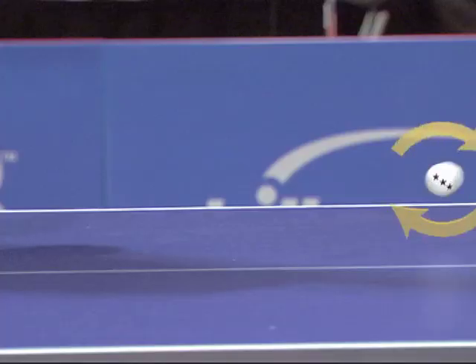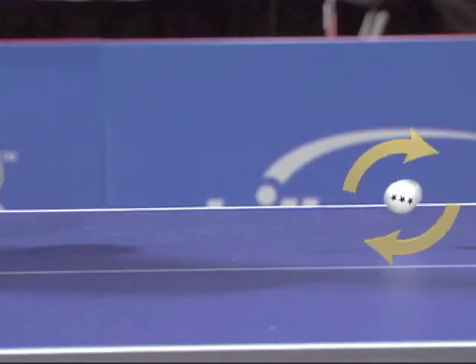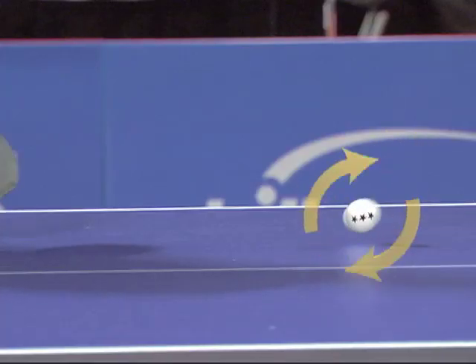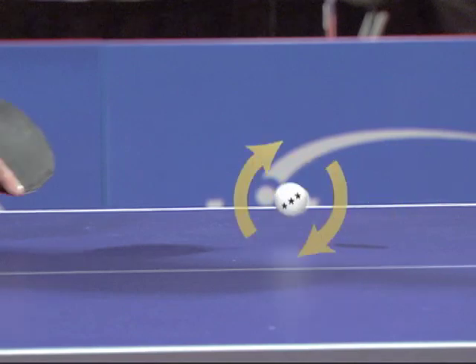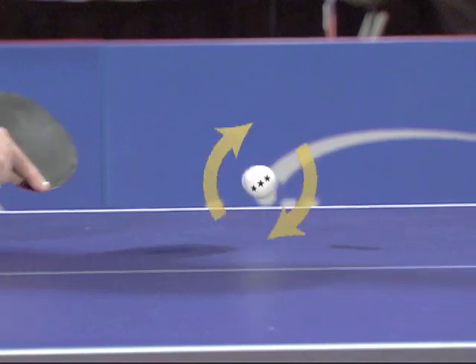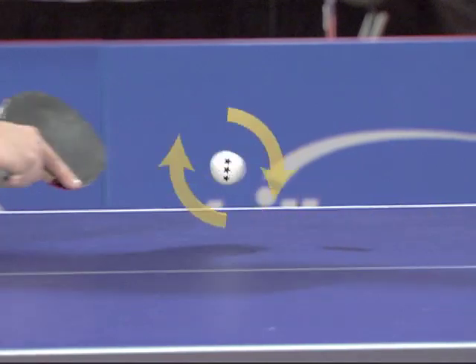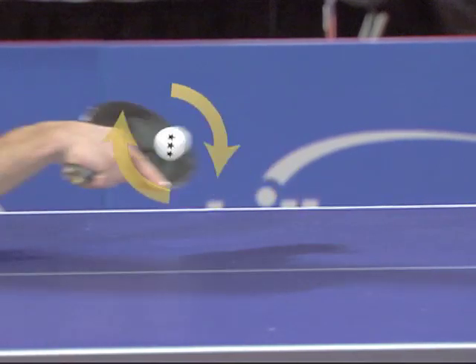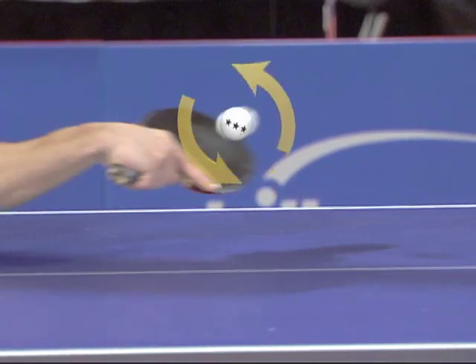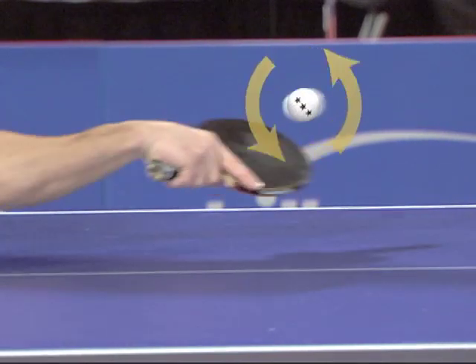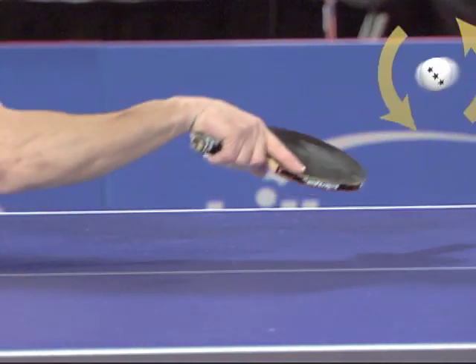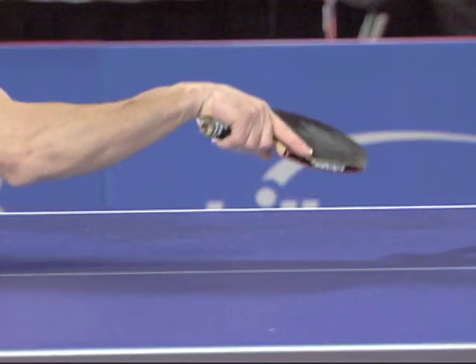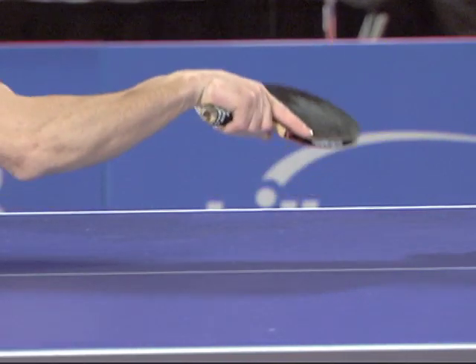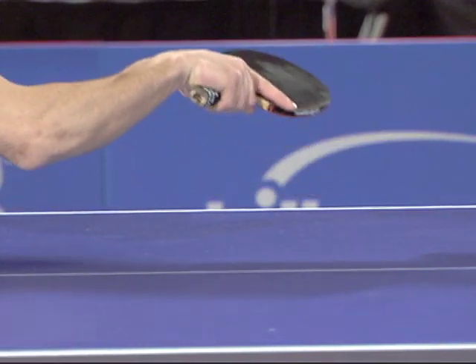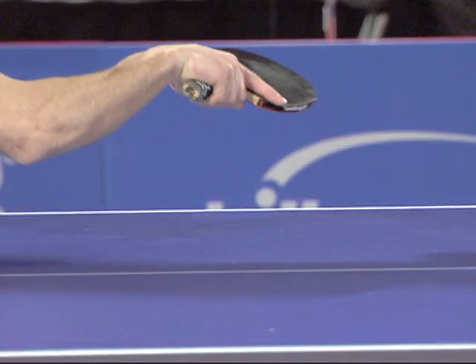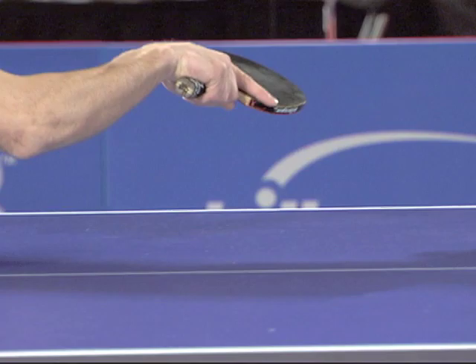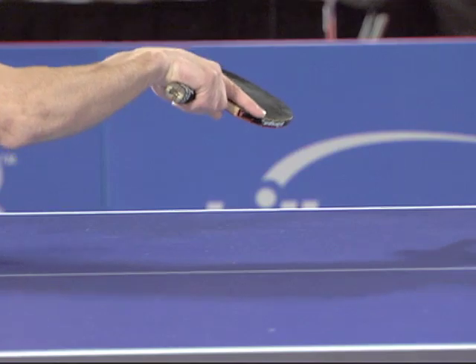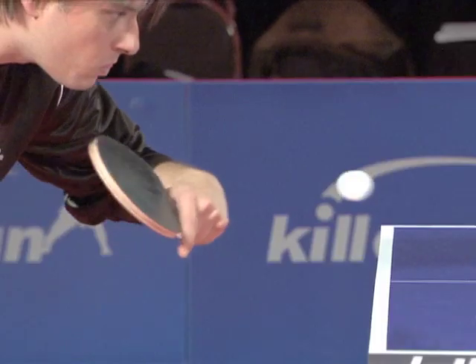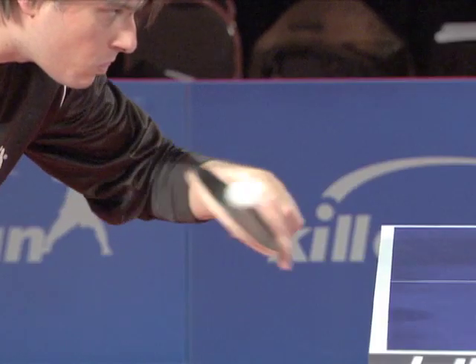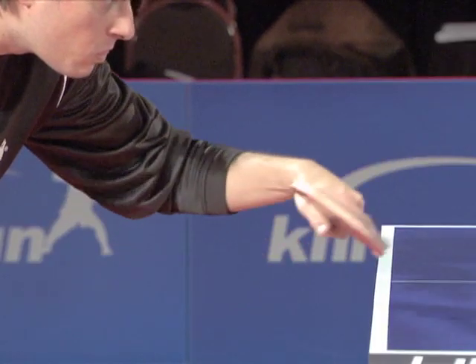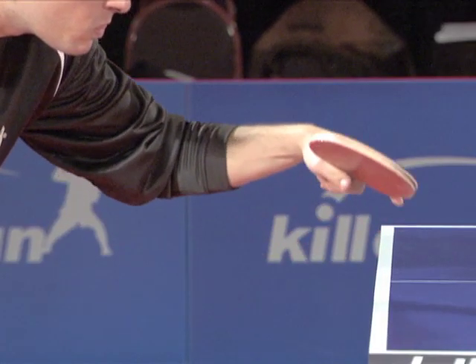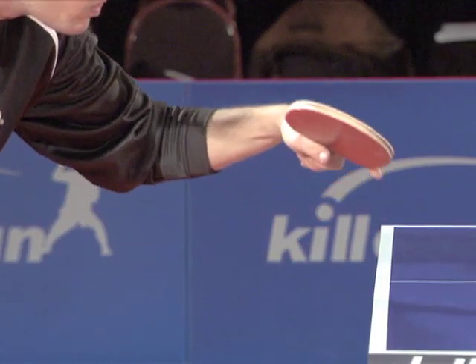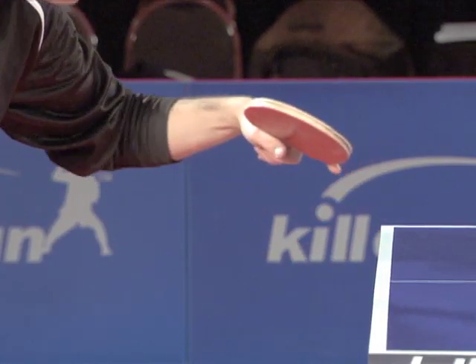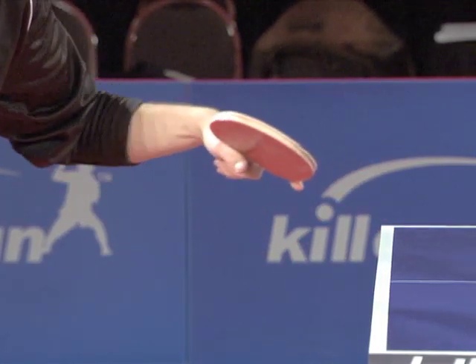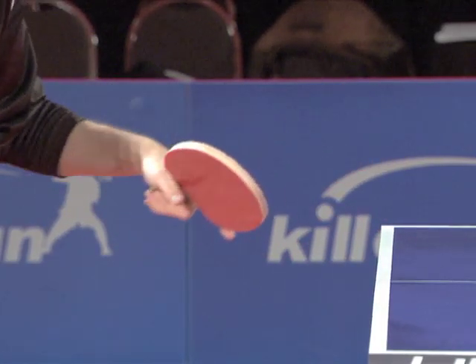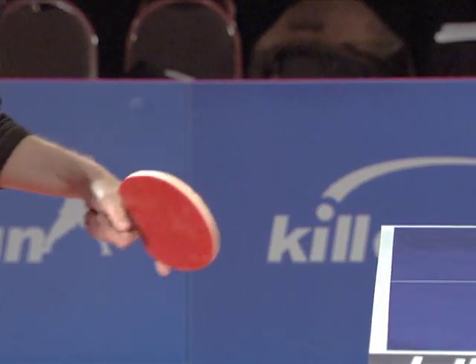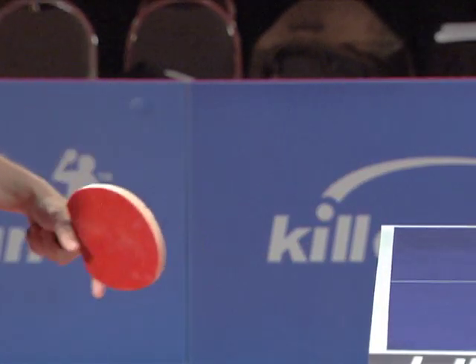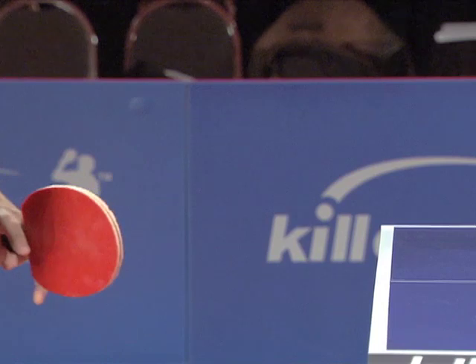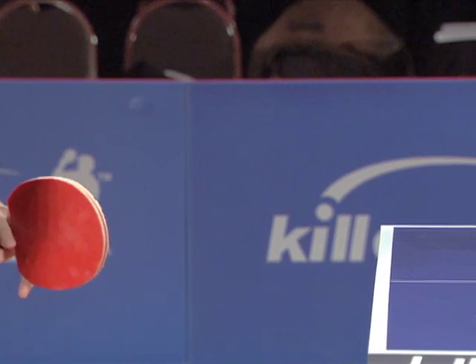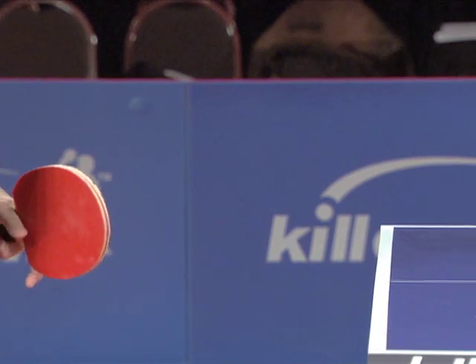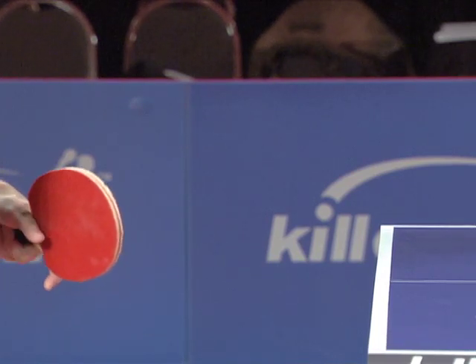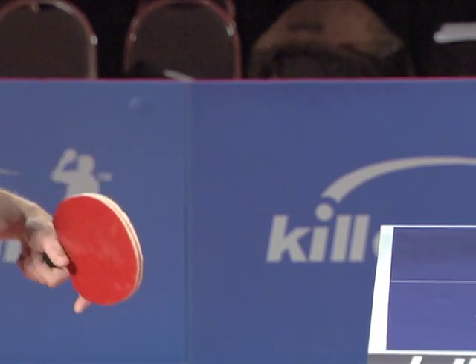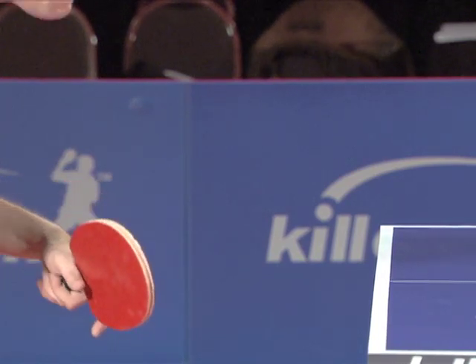Concentrate on contacting the ball with the leading edge of your racket and let it roll over the rubber to pick up spin. You can start varying the spin by letting the ball contact the rubber on the center of the racket, or for no spin, toward the upper edge of the racket.